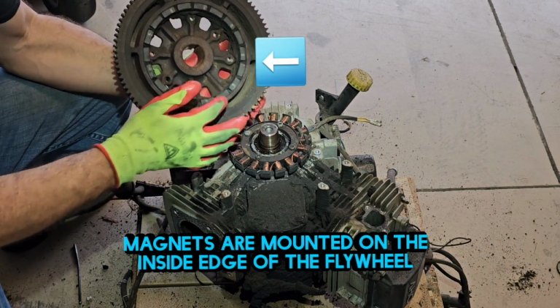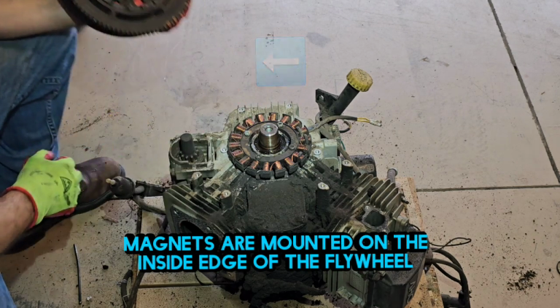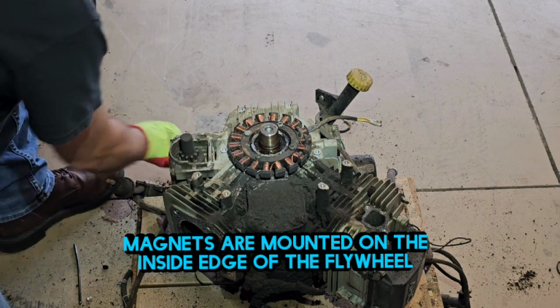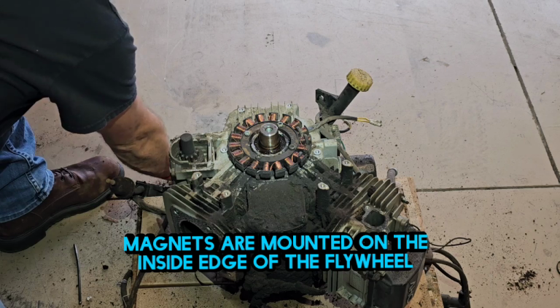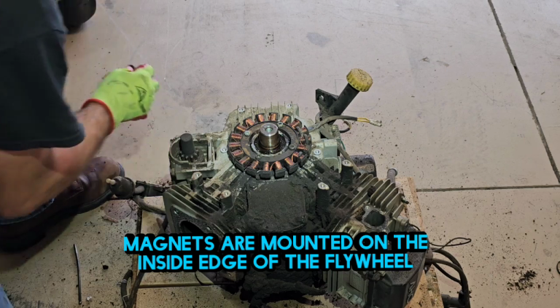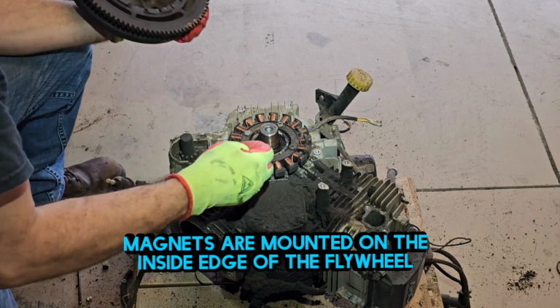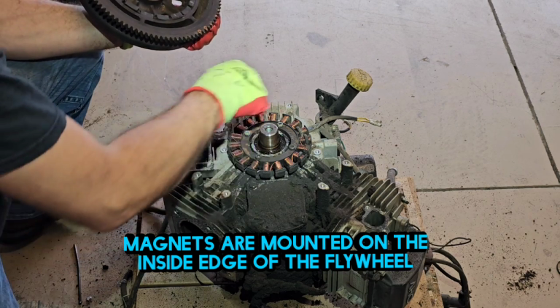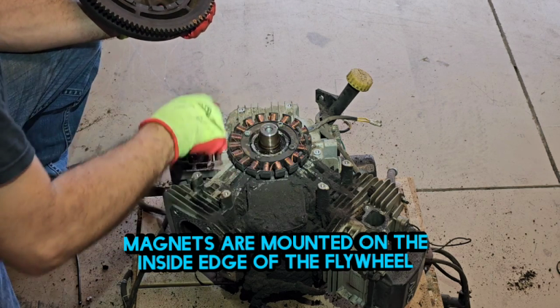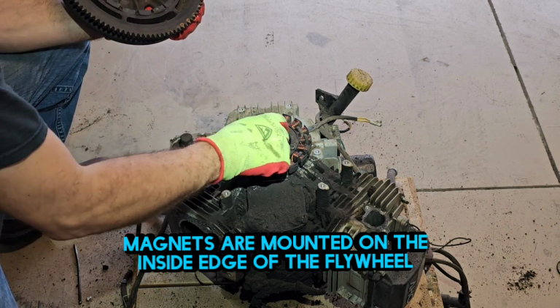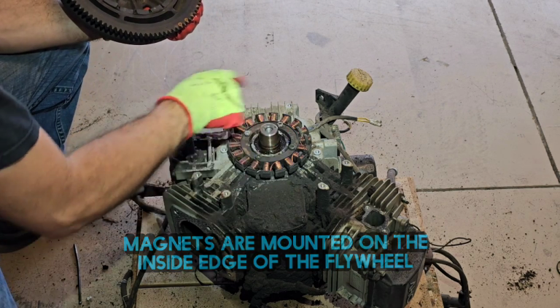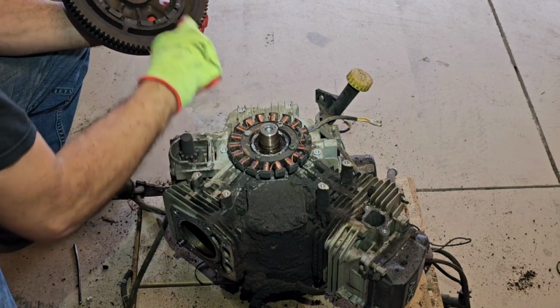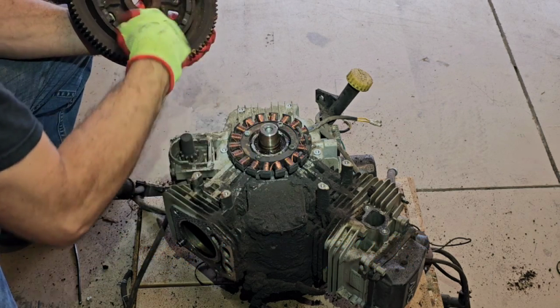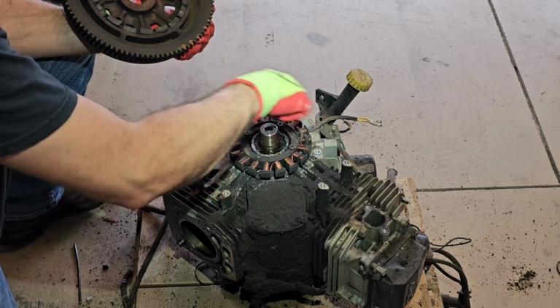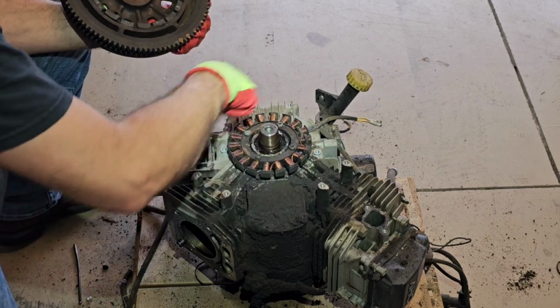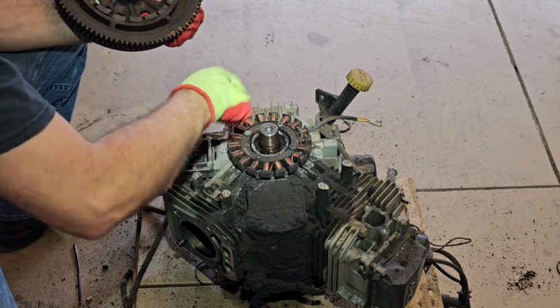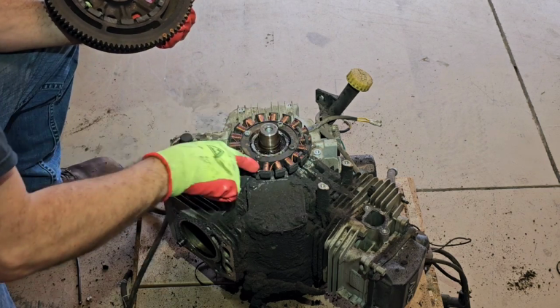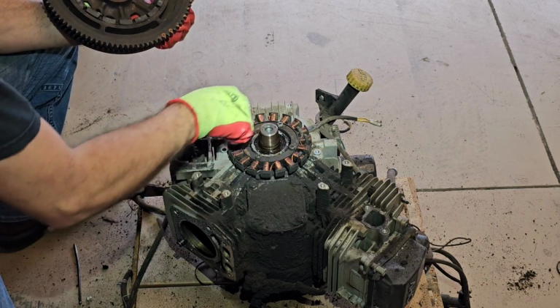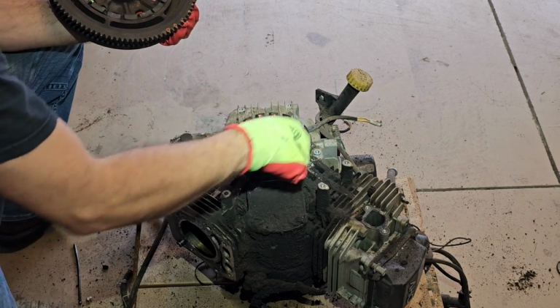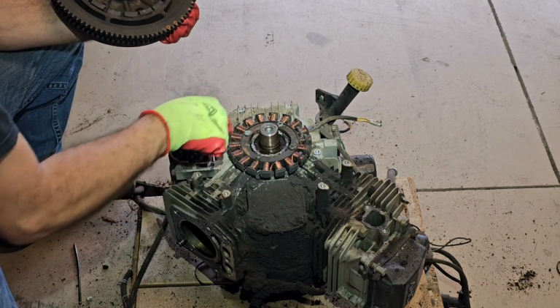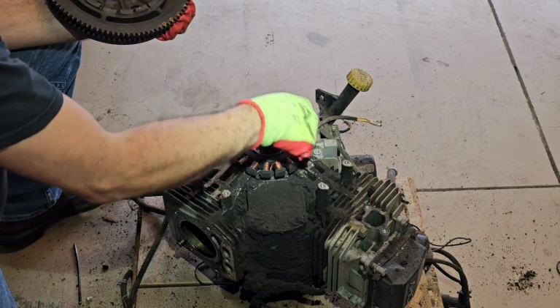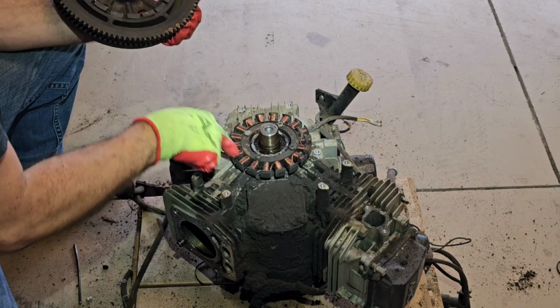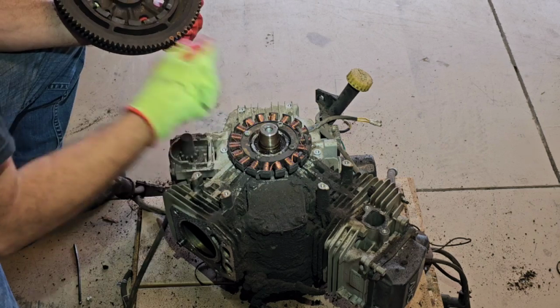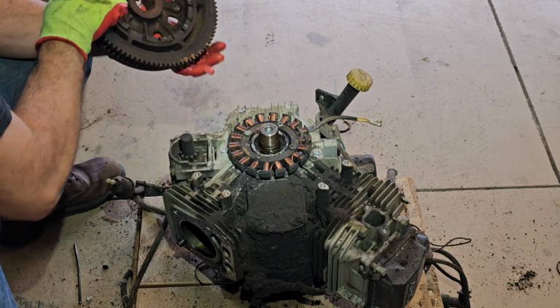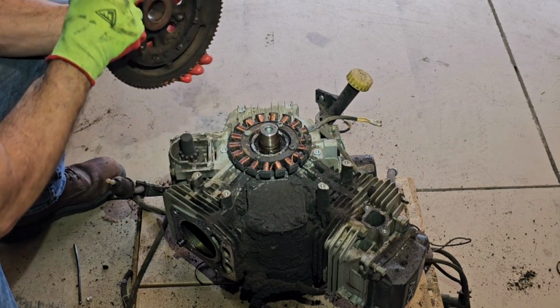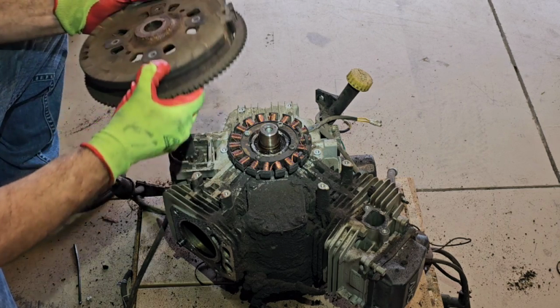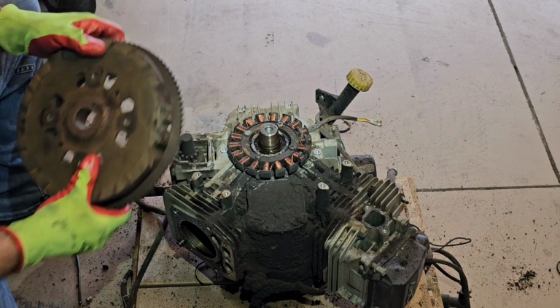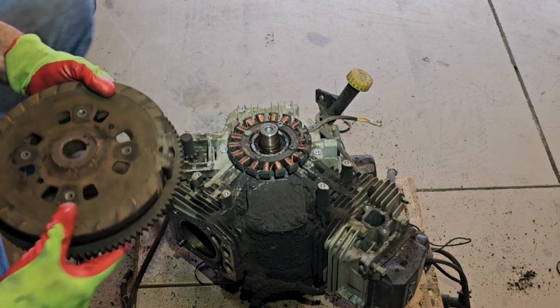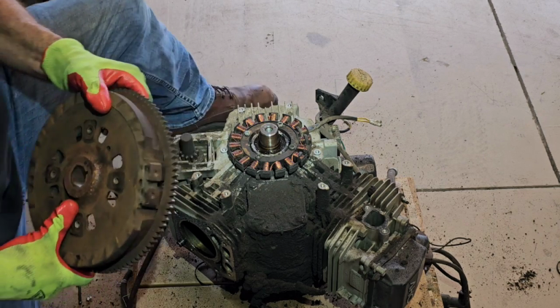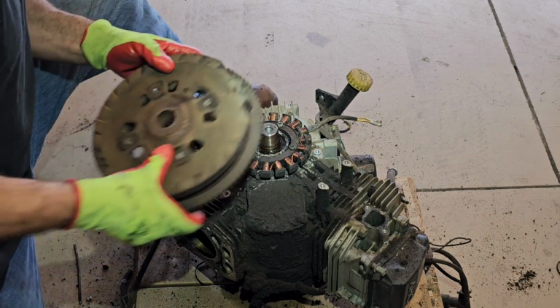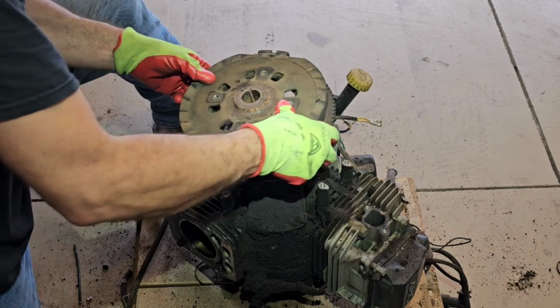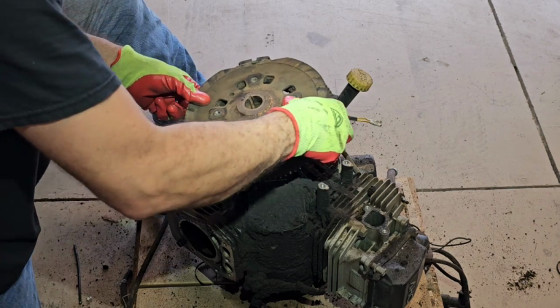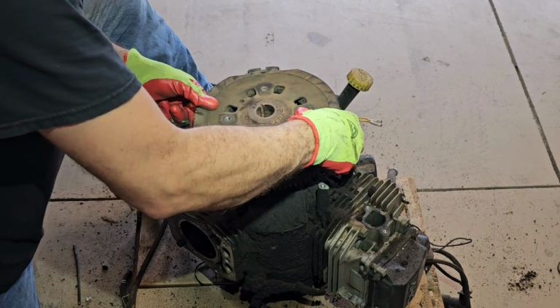These are magnets right here, and as the crankshaft spins, all these magnets spin around close to all these coils — and that's what produces the electricity.